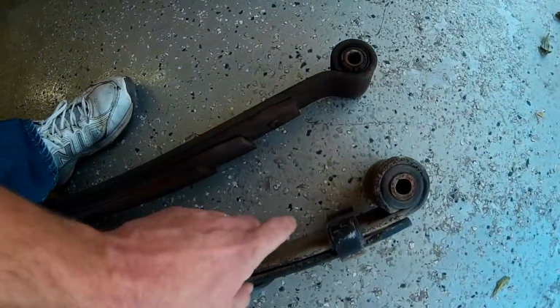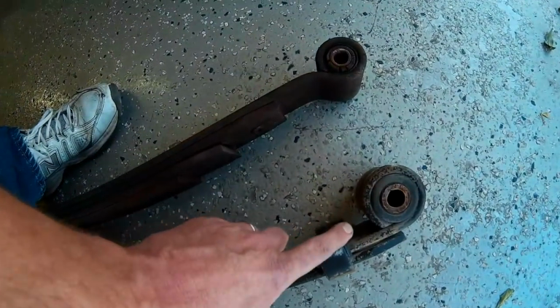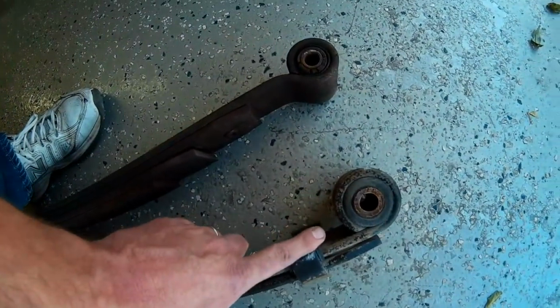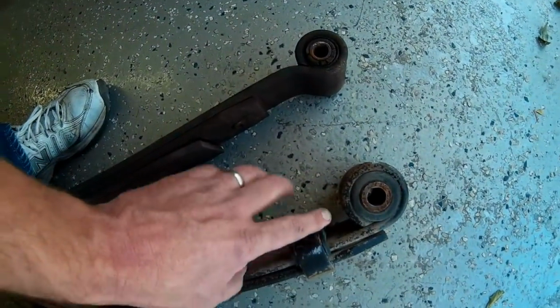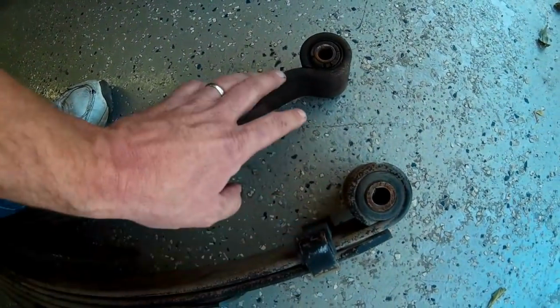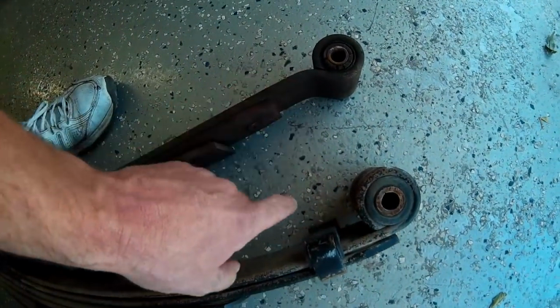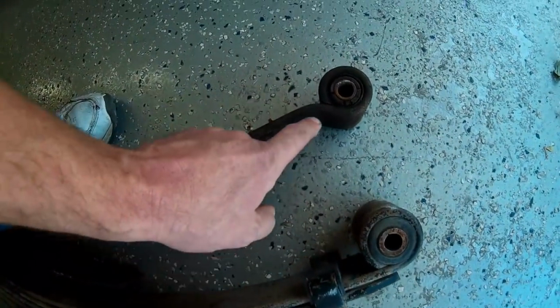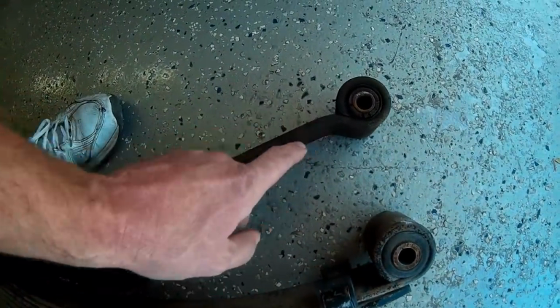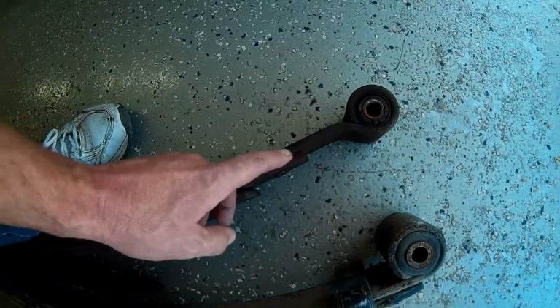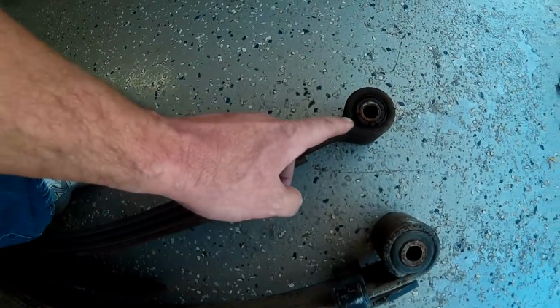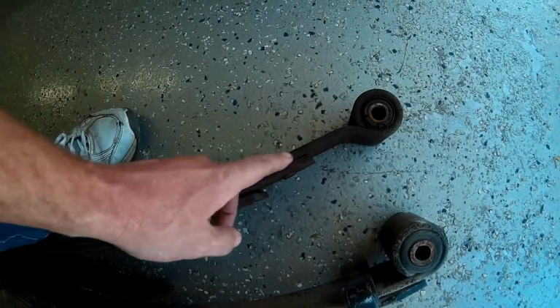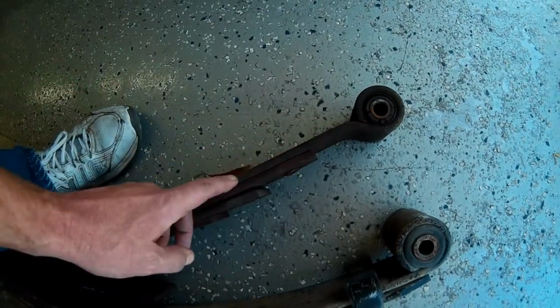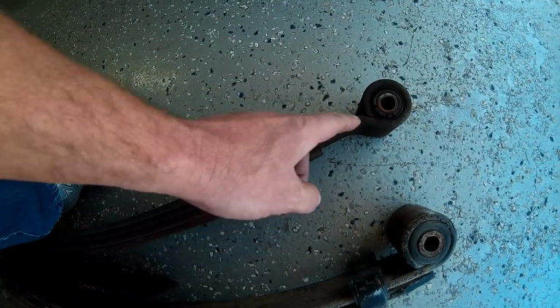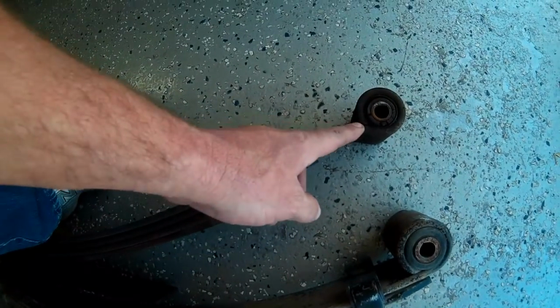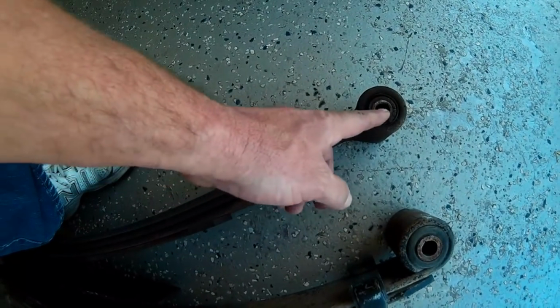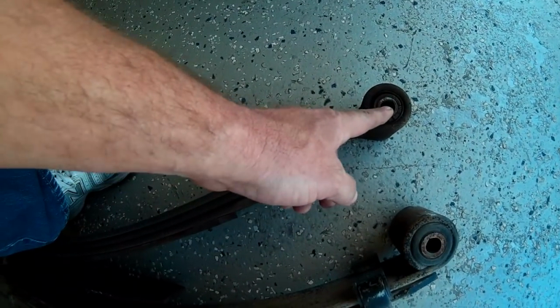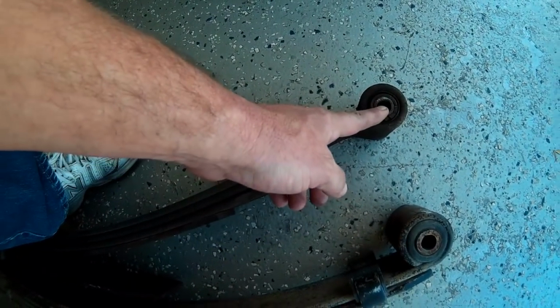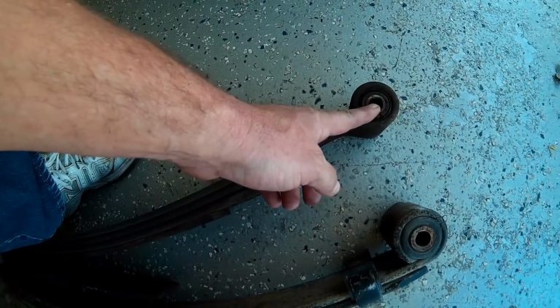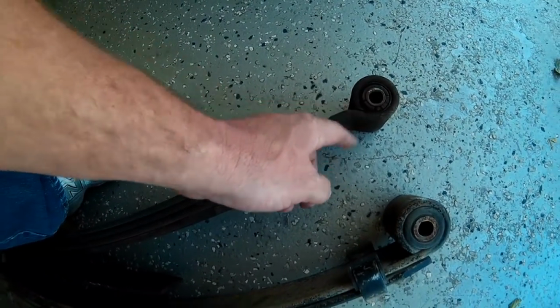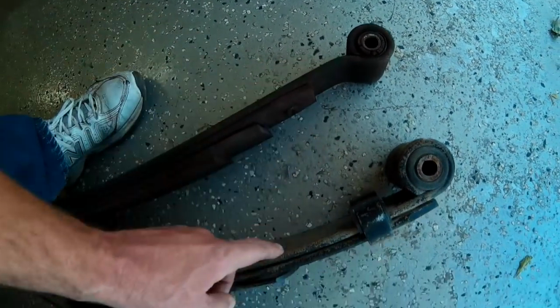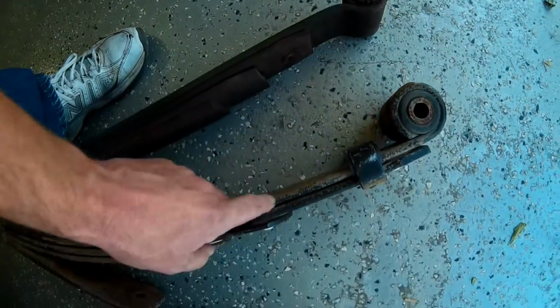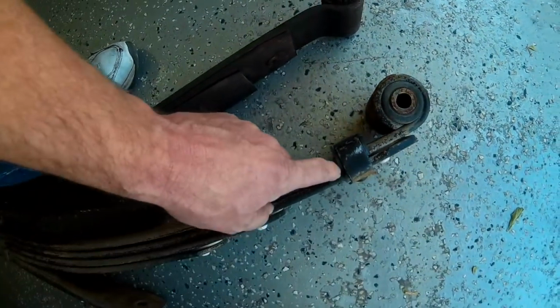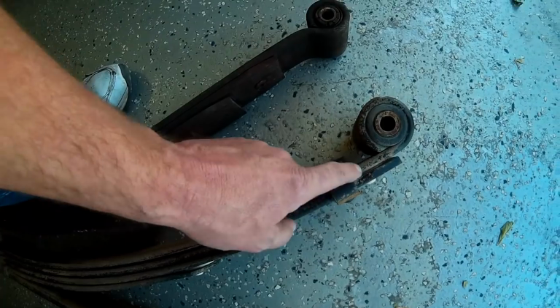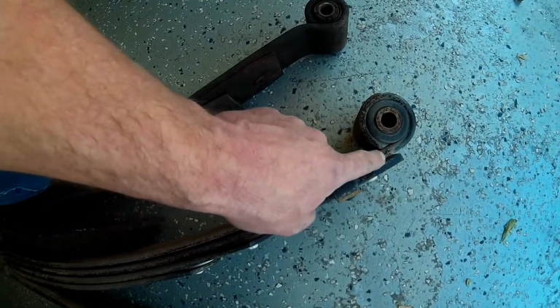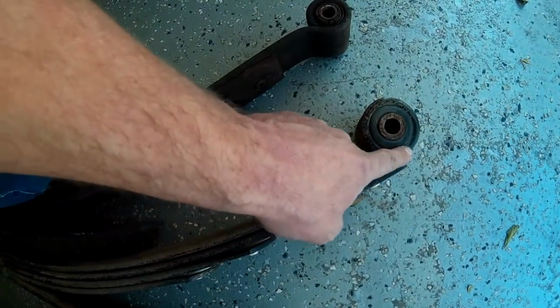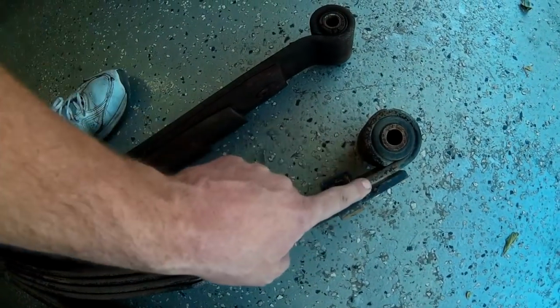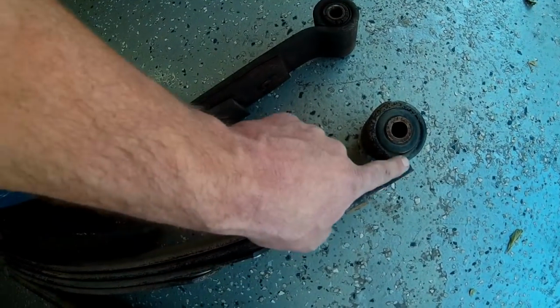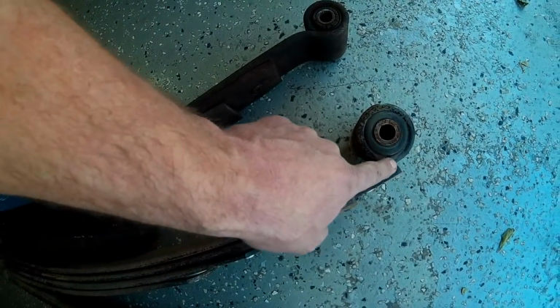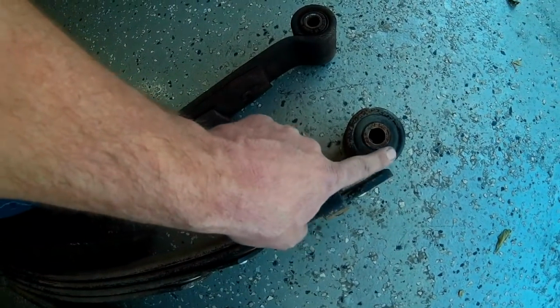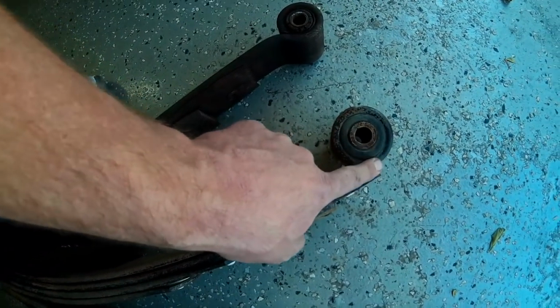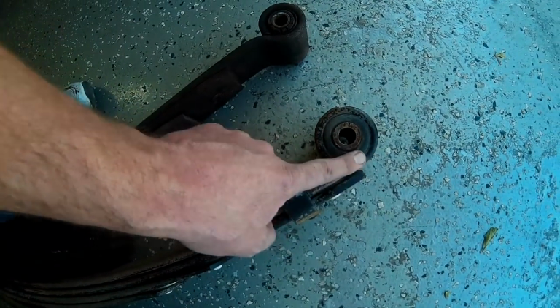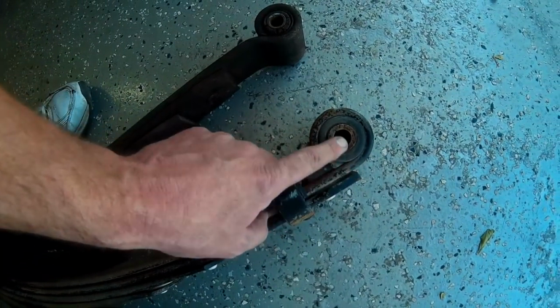At the shackle end it's the same thing. The main leaf on the OBS pack runs right through the bushing center line, whereas the Super Duty main leaf runs below the bushing center line.